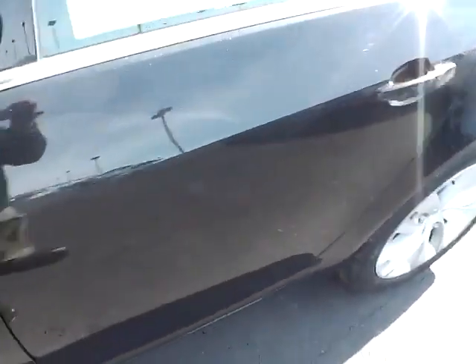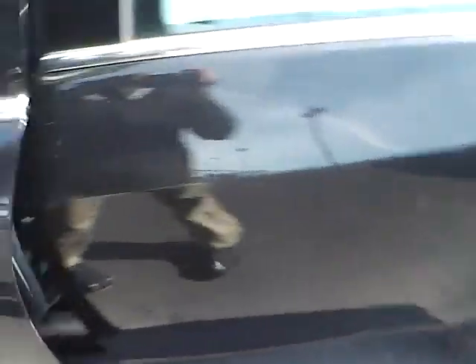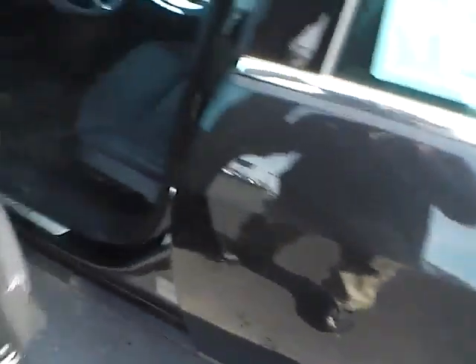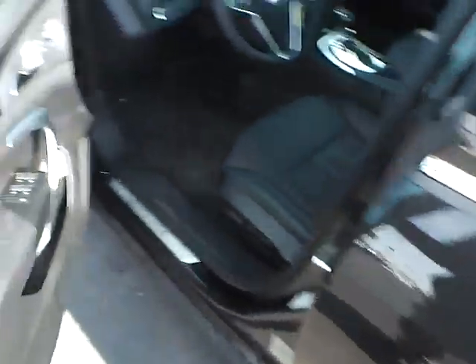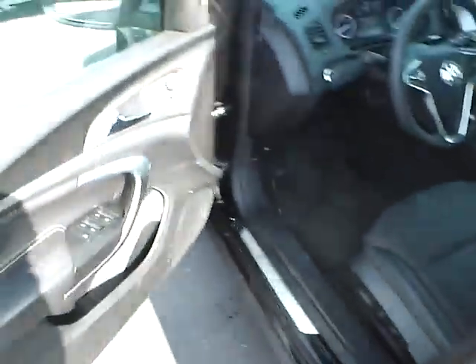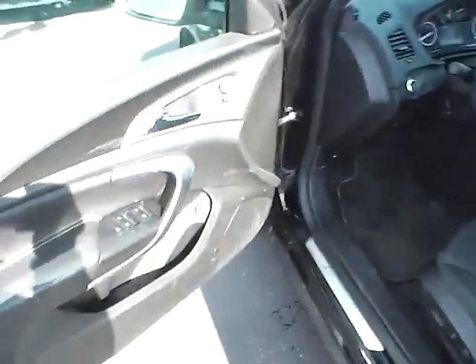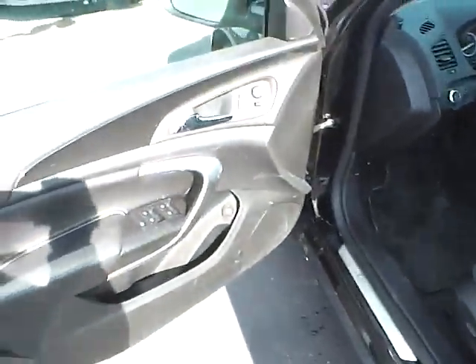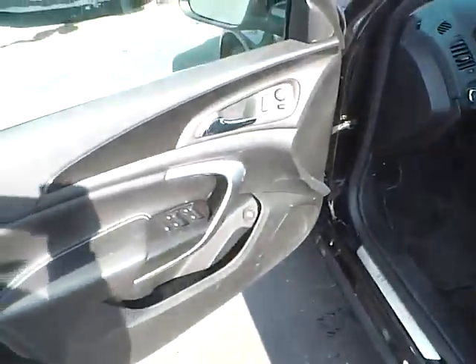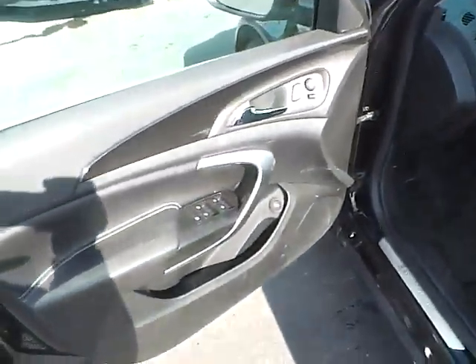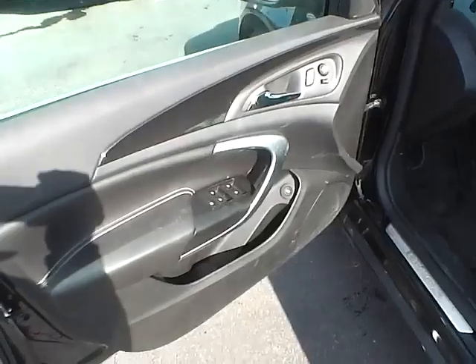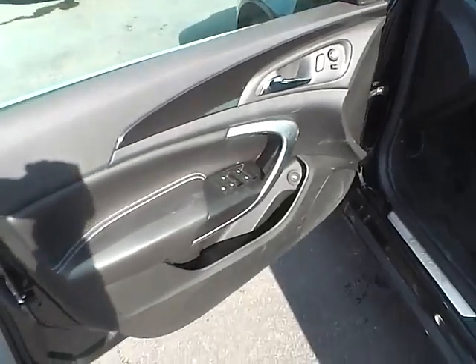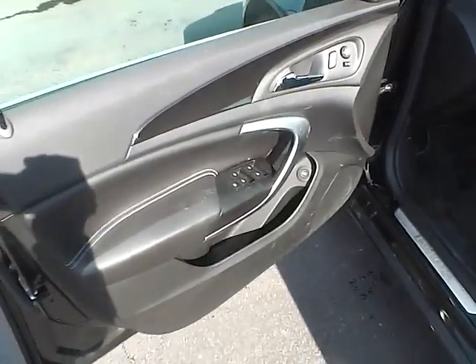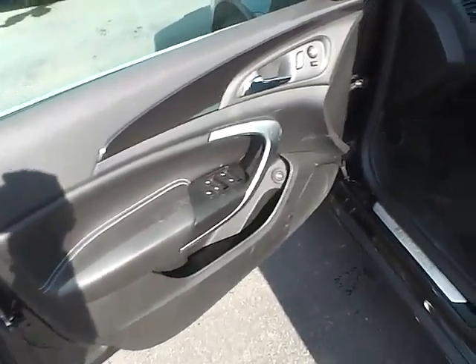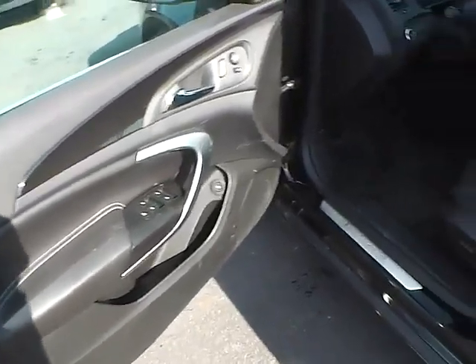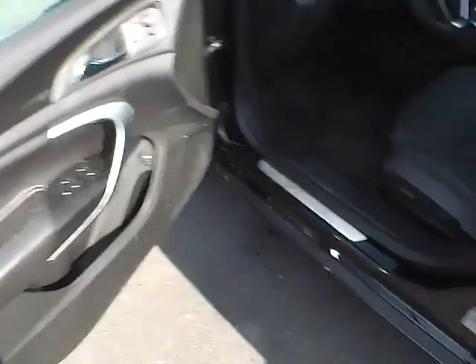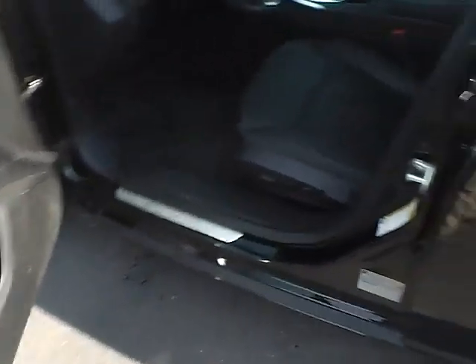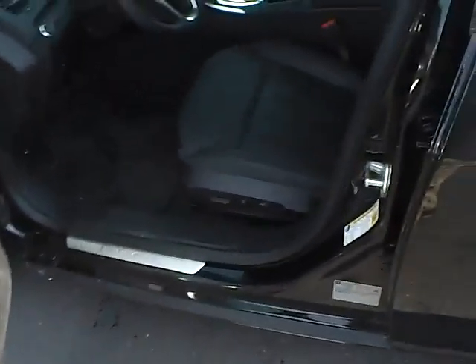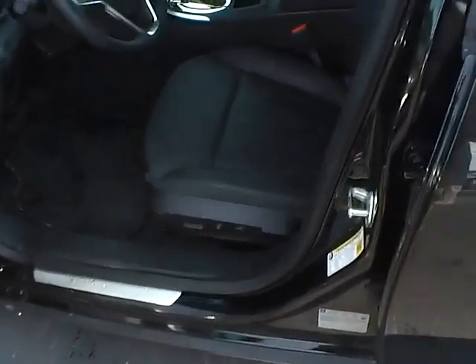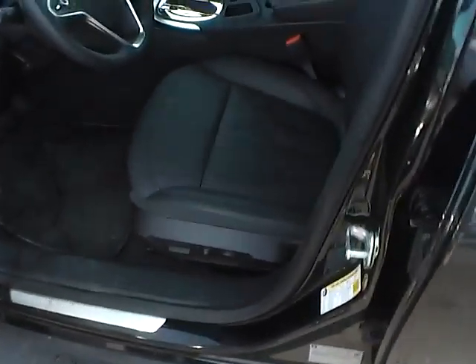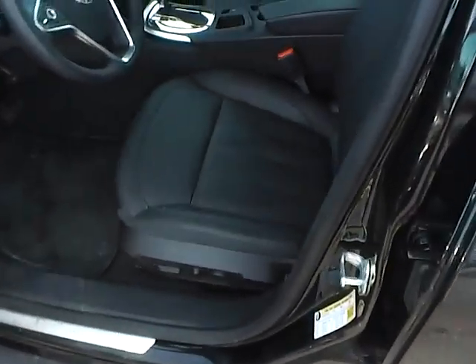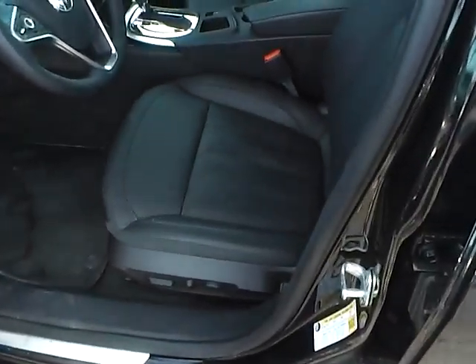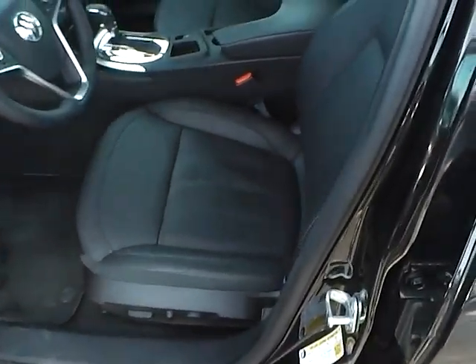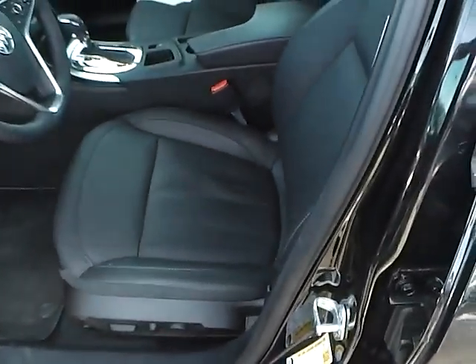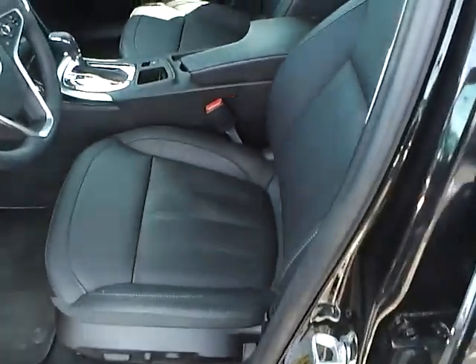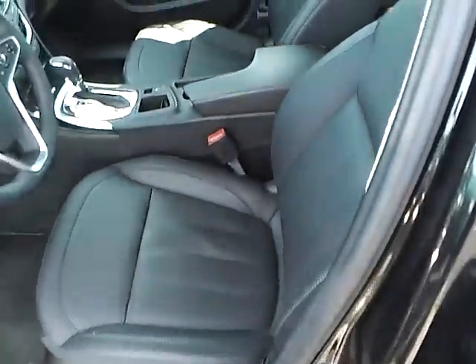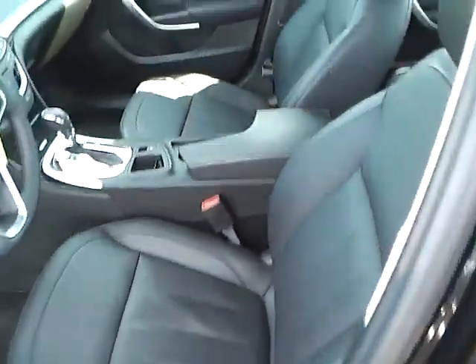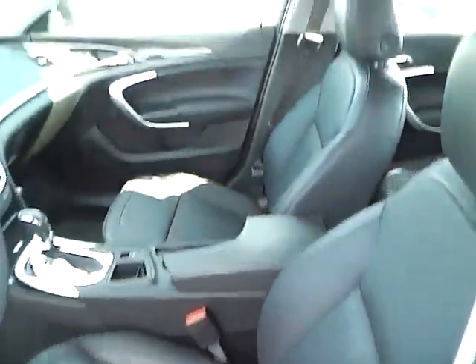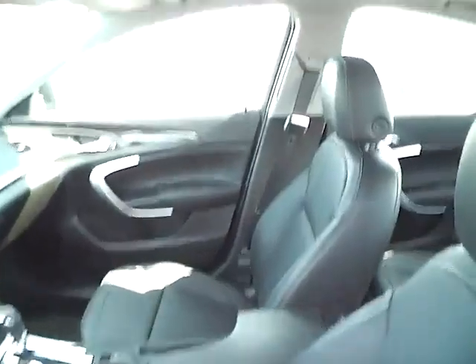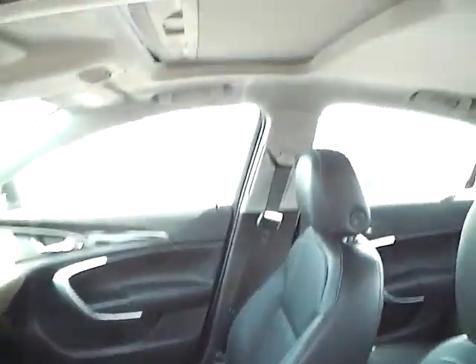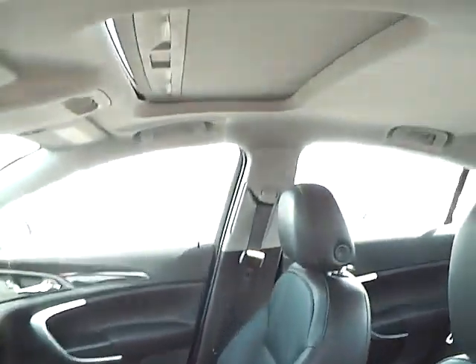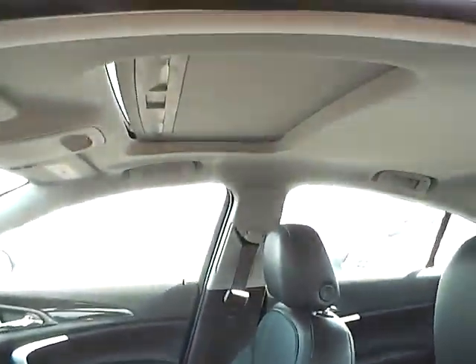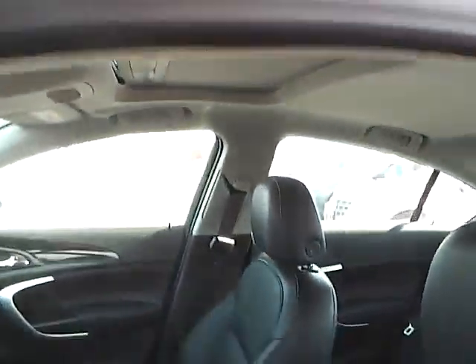Power locks, windows, mirrors, power driver seat, power moonroof.